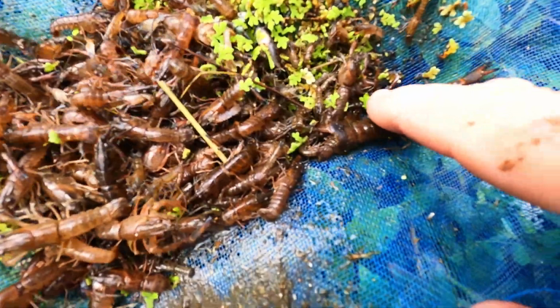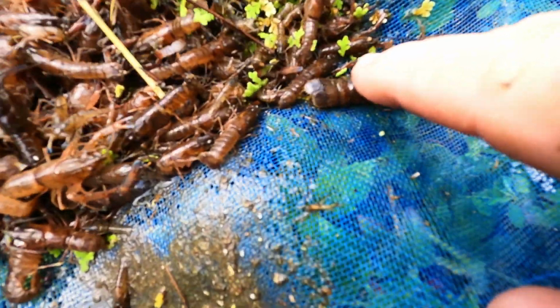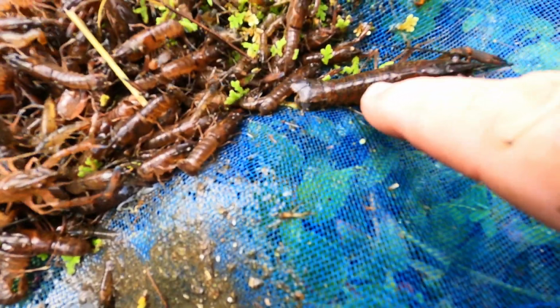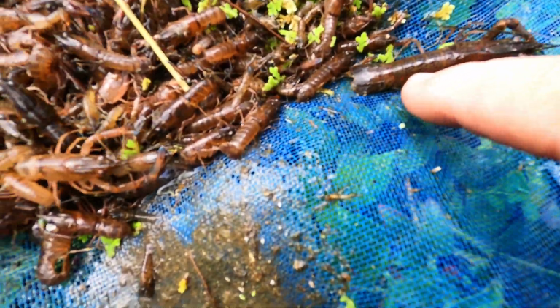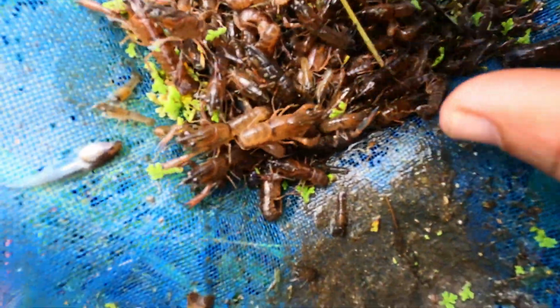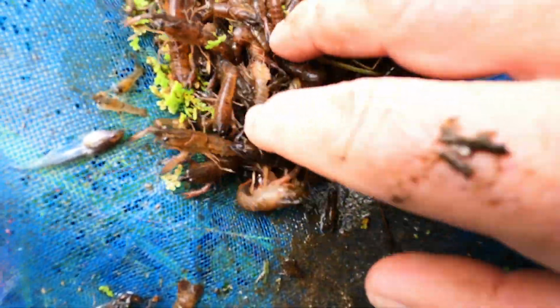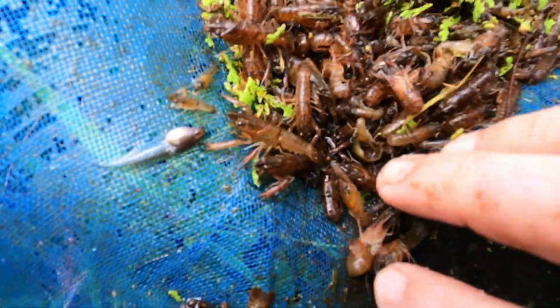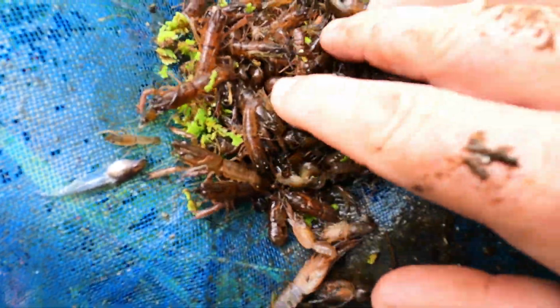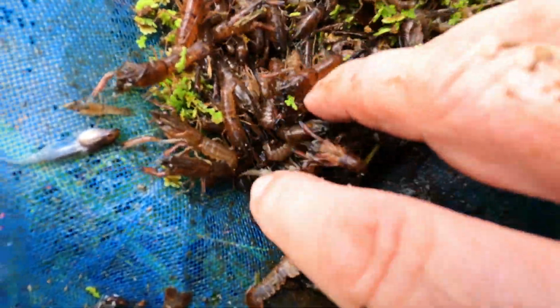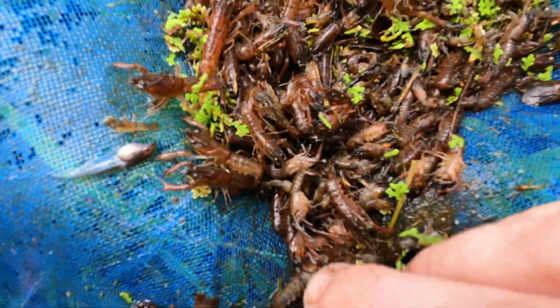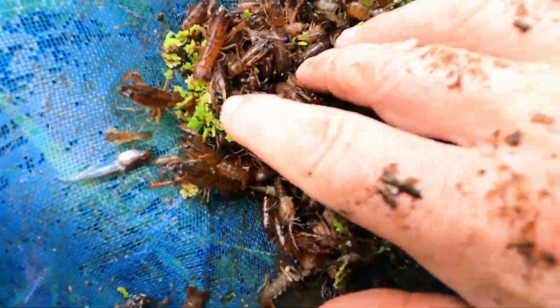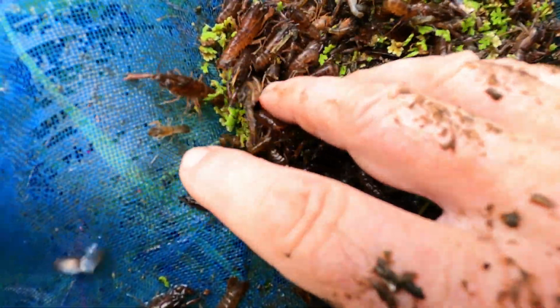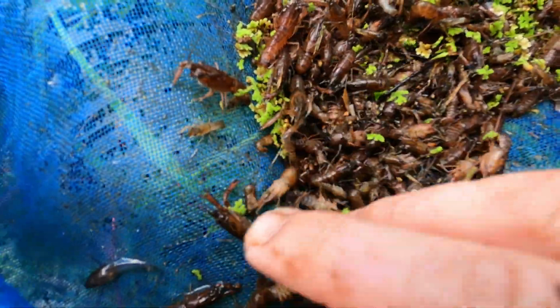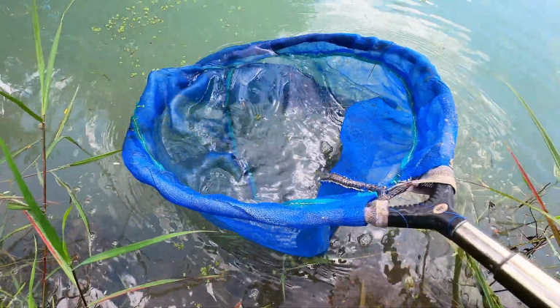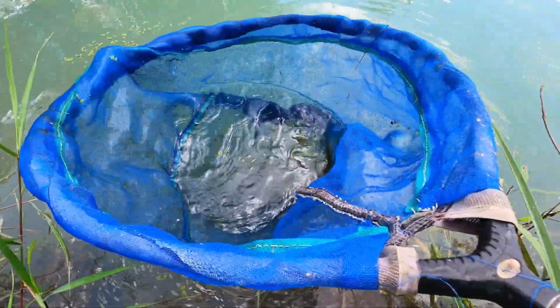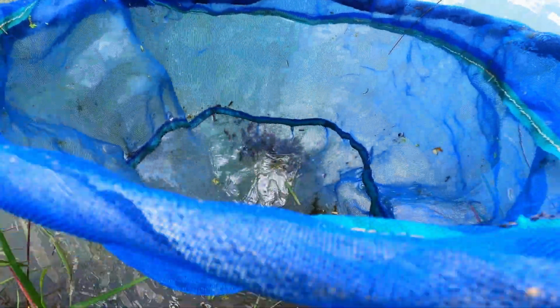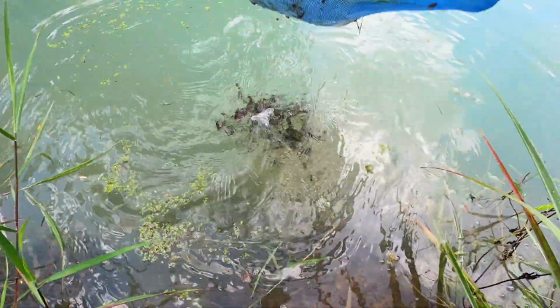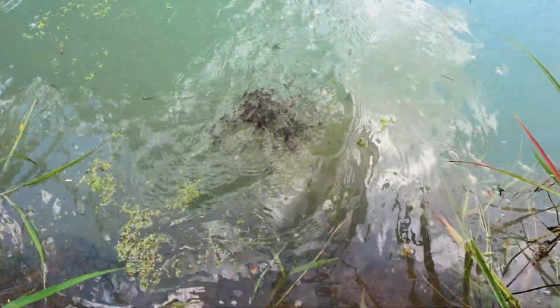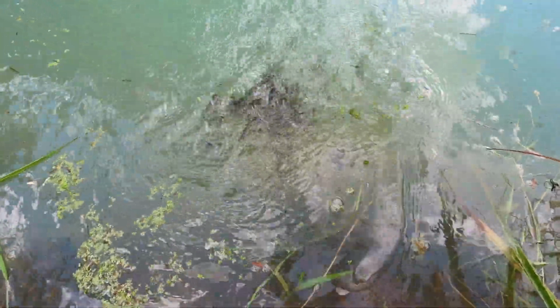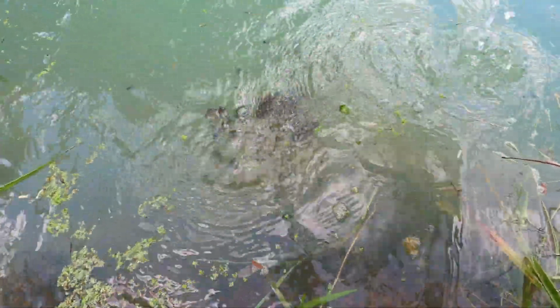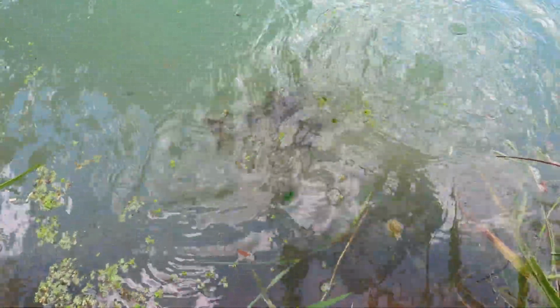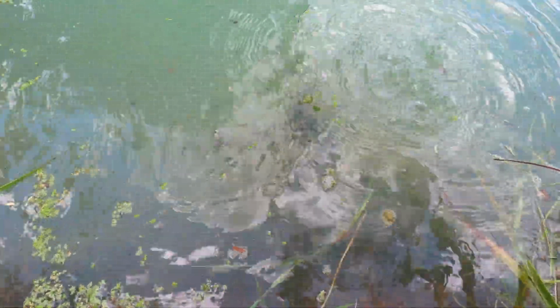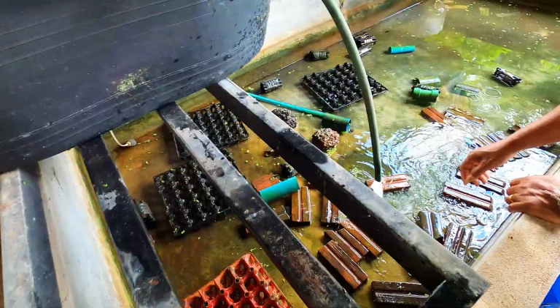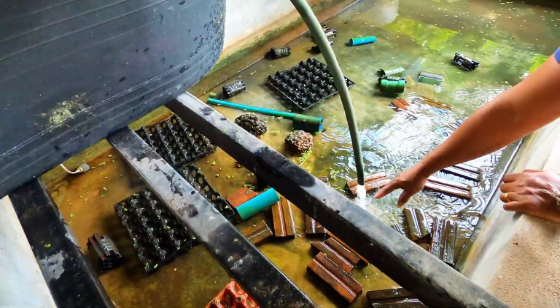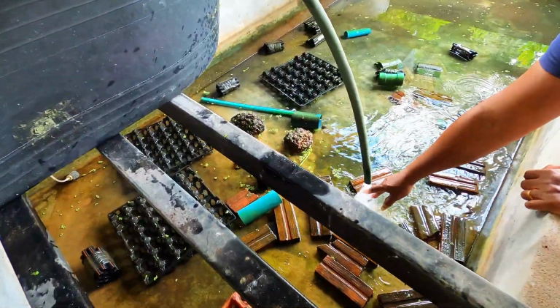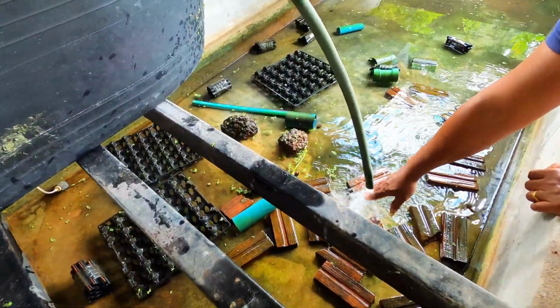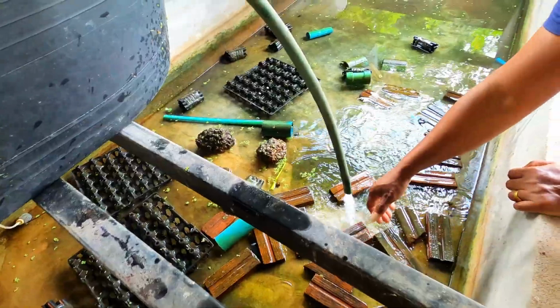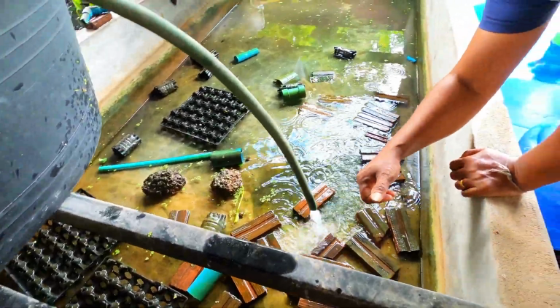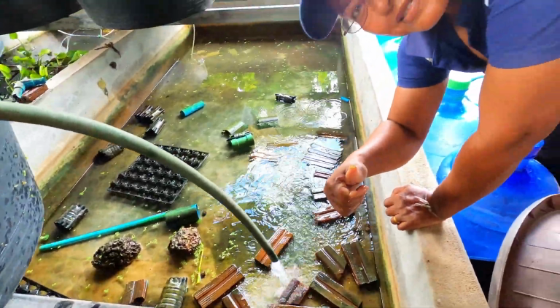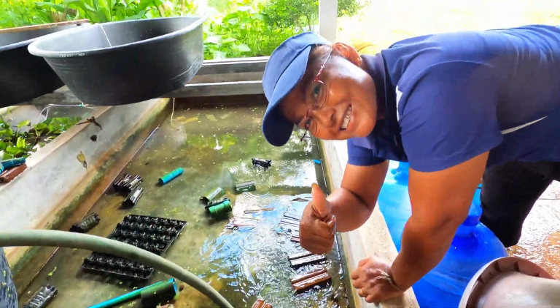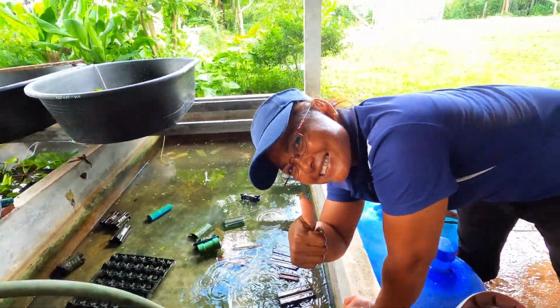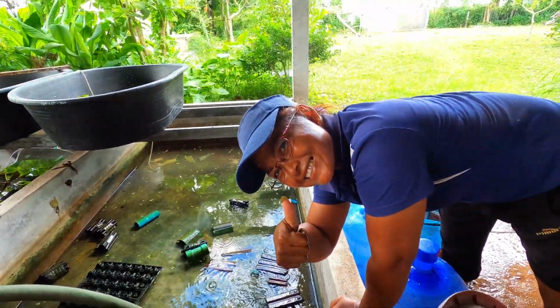Now all the juvenile crayfish are safely stocked into your pond to continue growing bigger. Finish refilling your tank, then leave it for about one week before introducing your next batch of craylings.